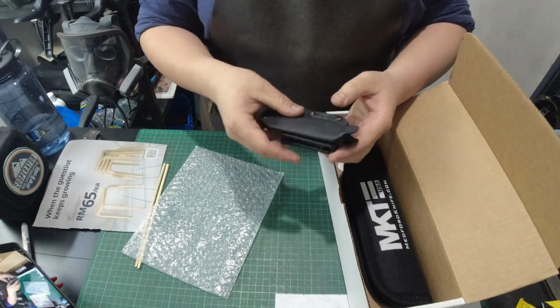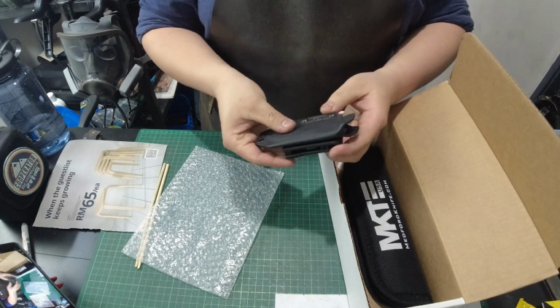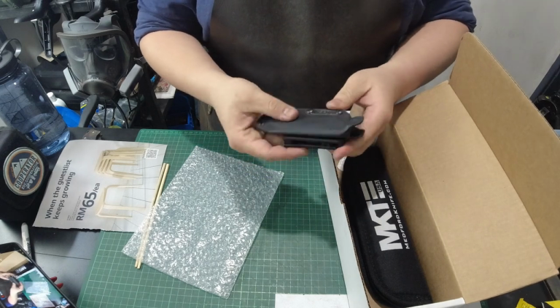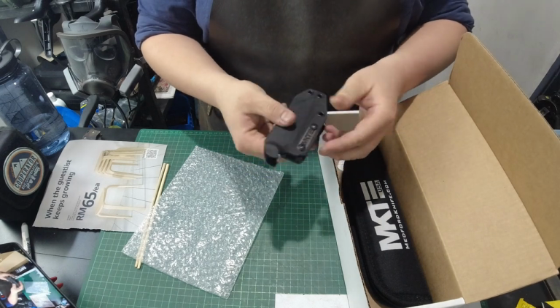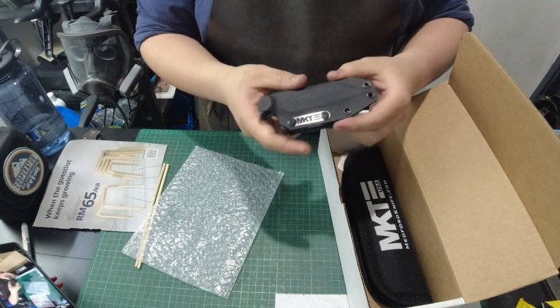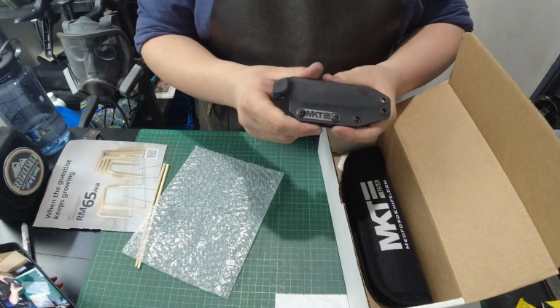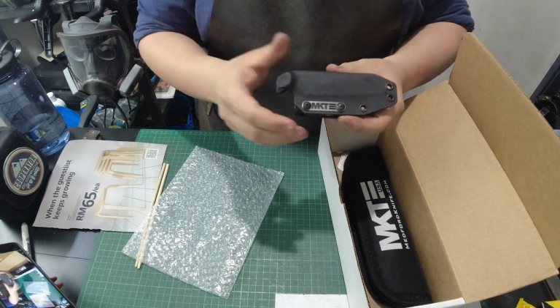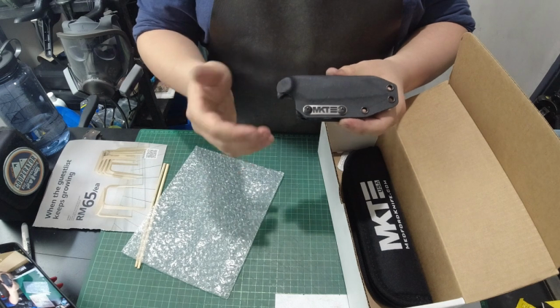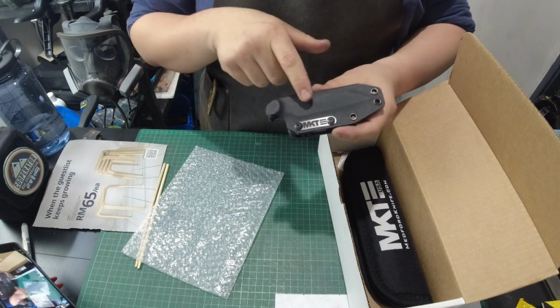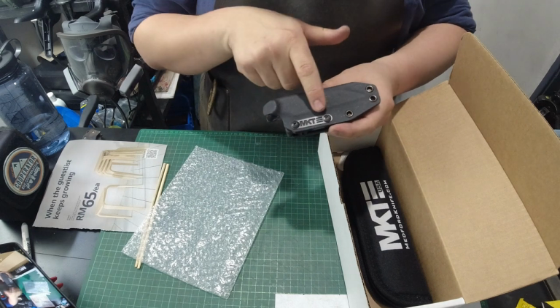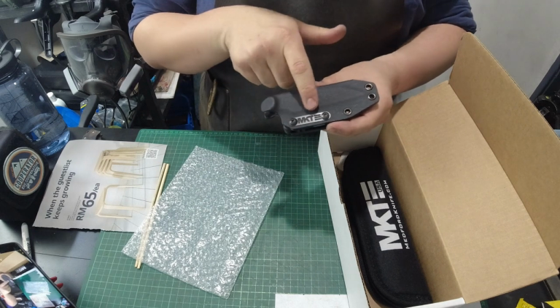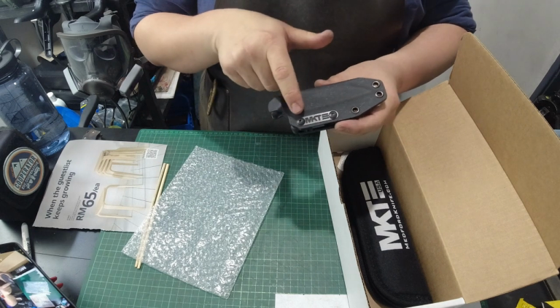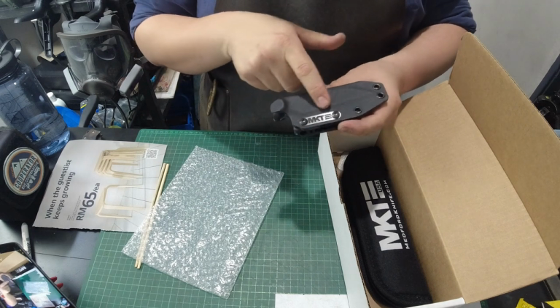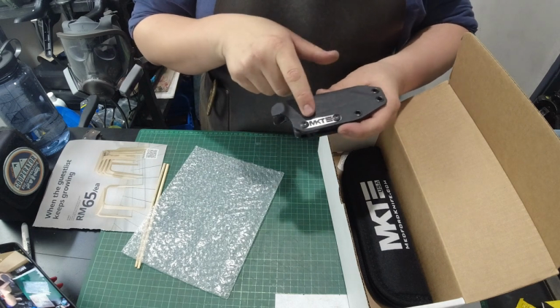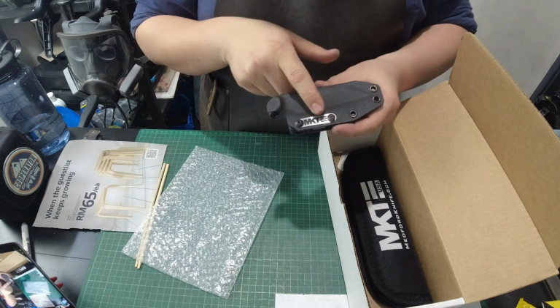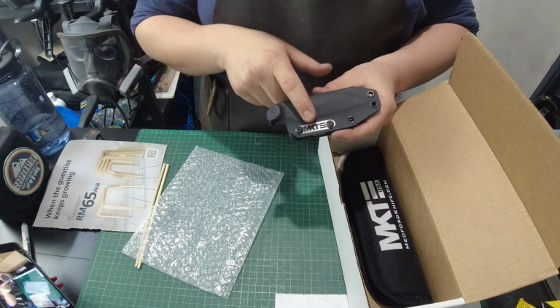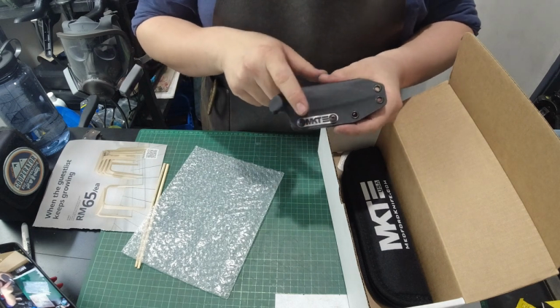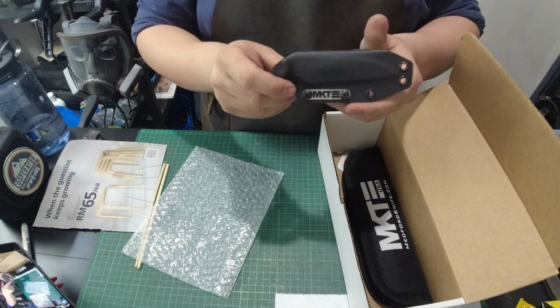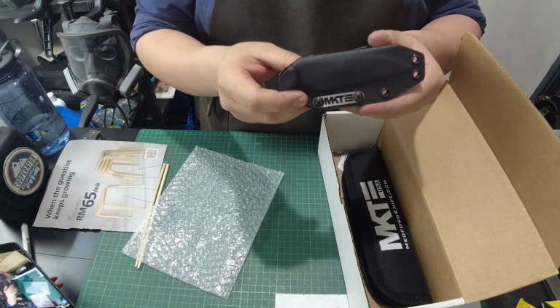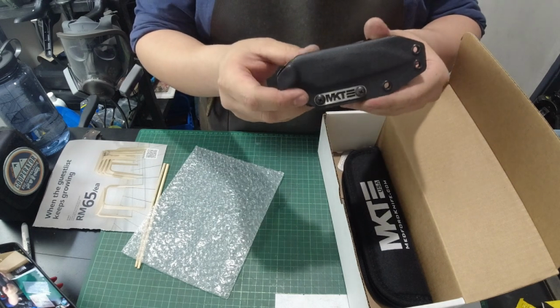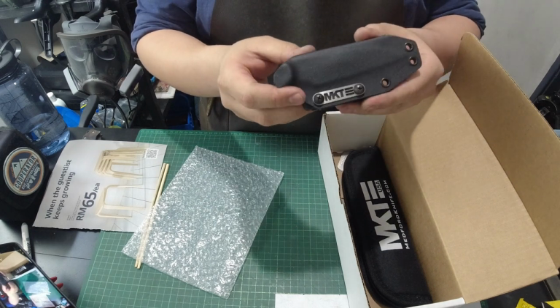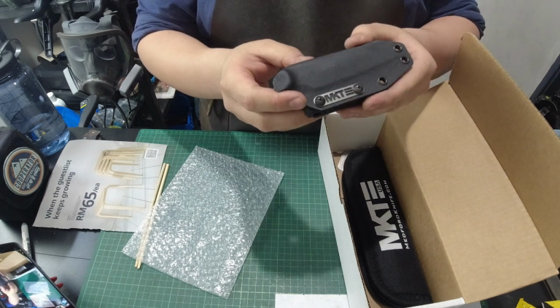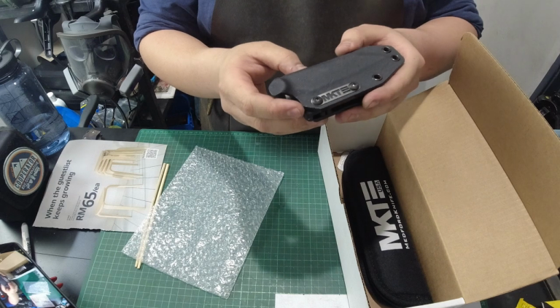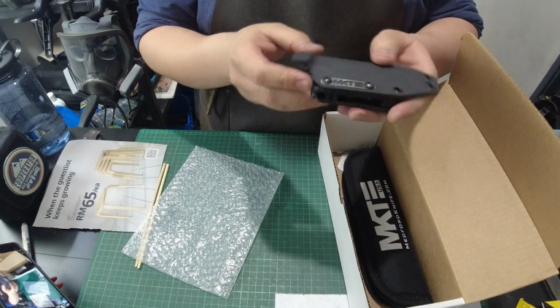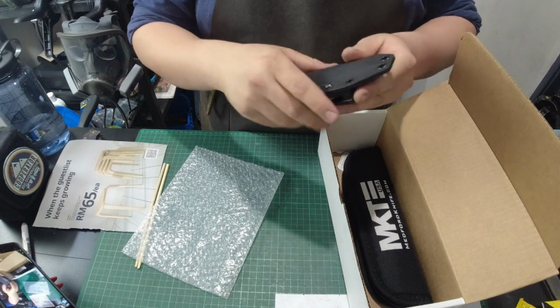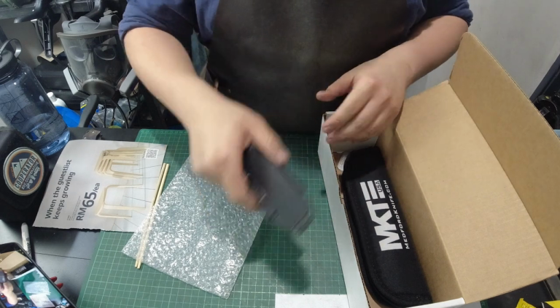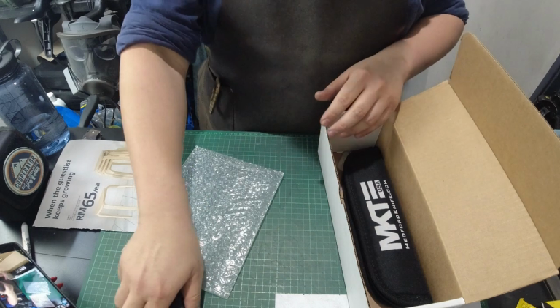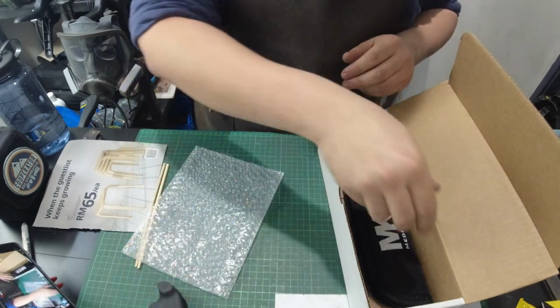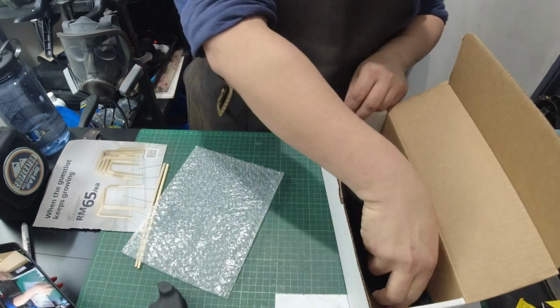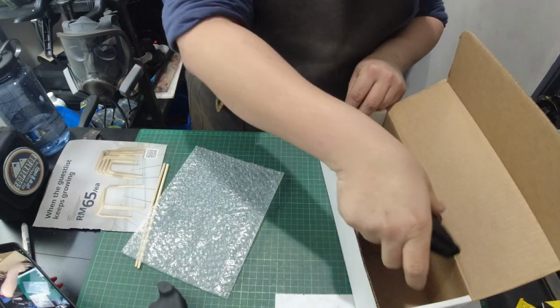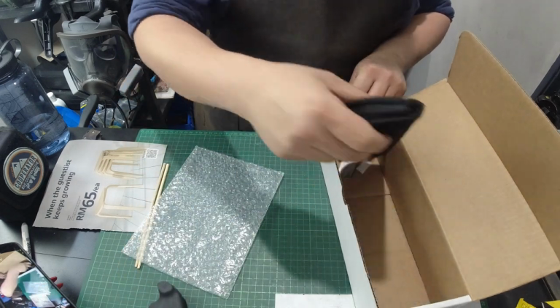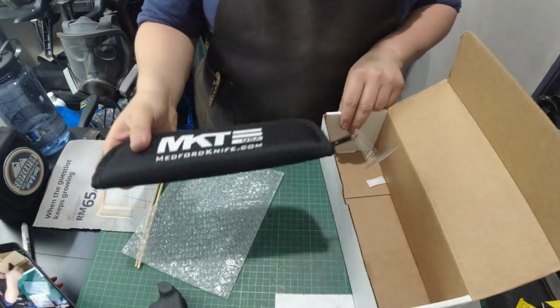On Medford's fixed blades you'll have their MKT metal tab. It looks really cool — I like it. Alright, so that's the sheath and now let's take the blade out.